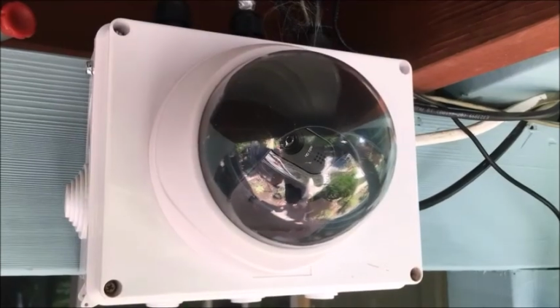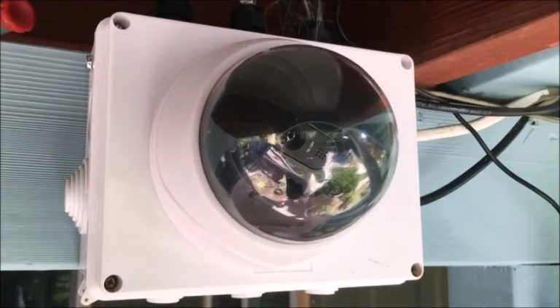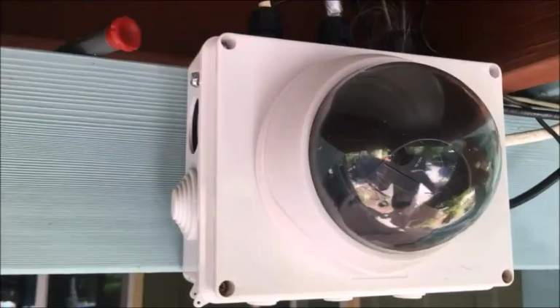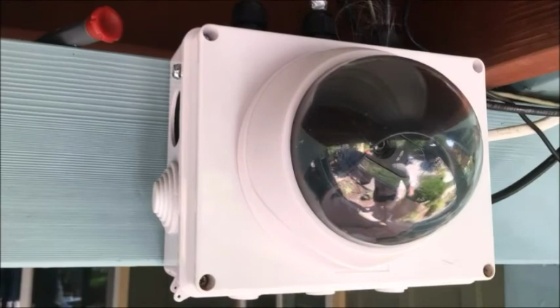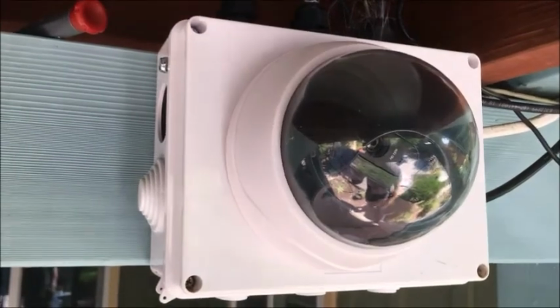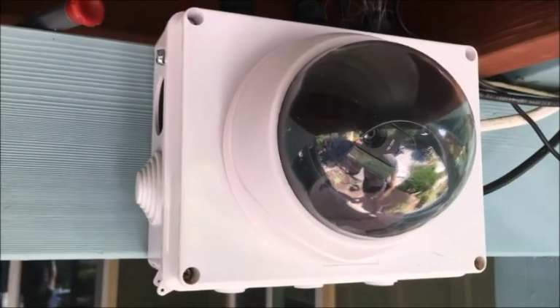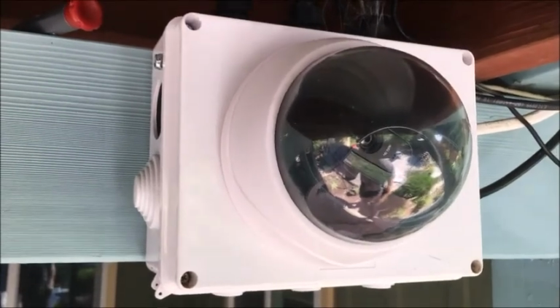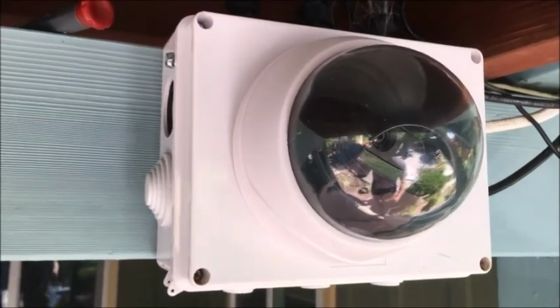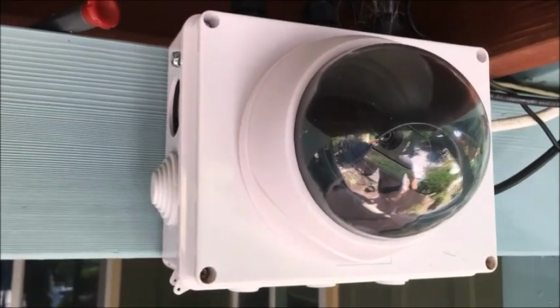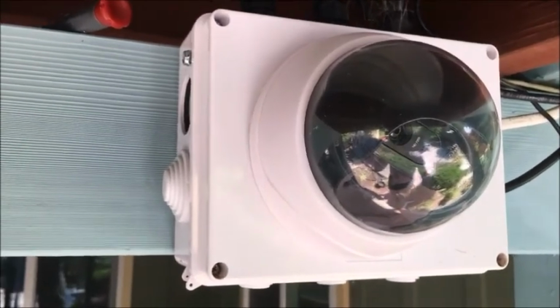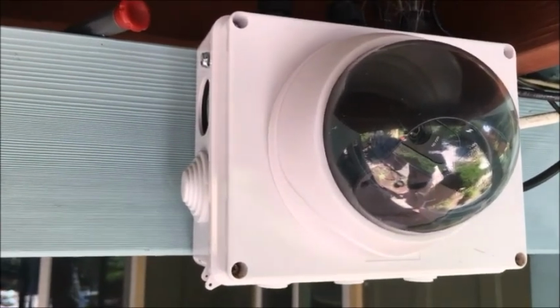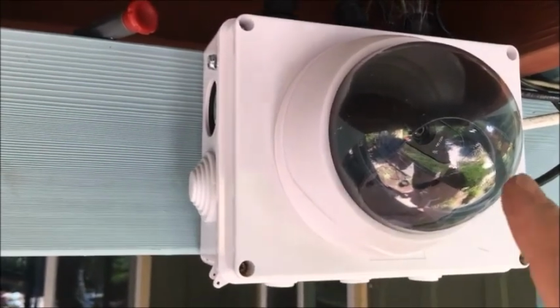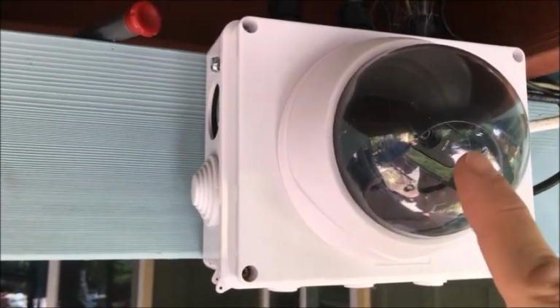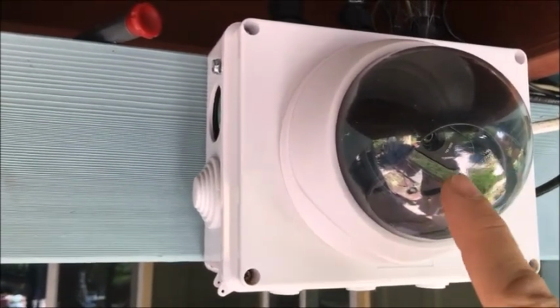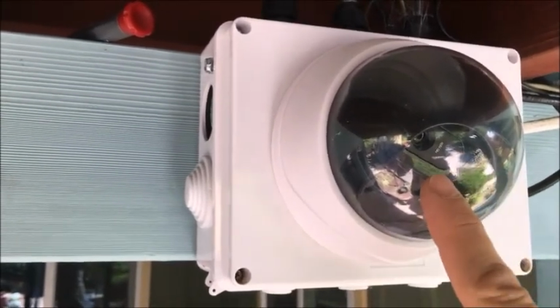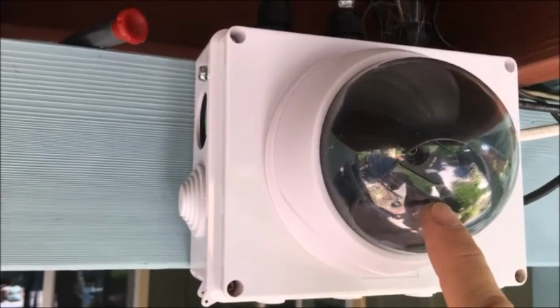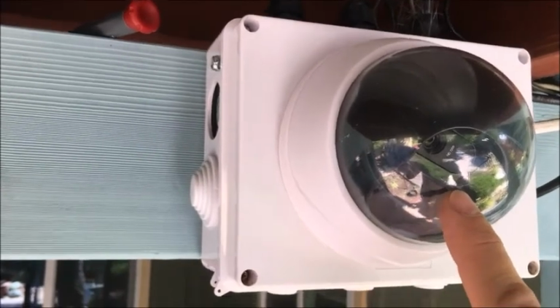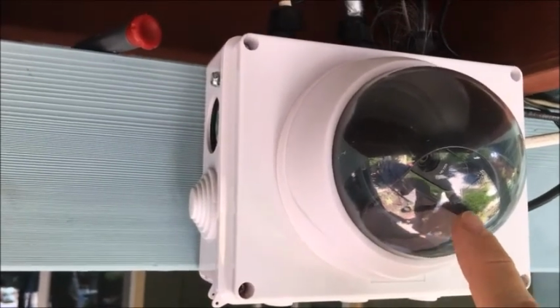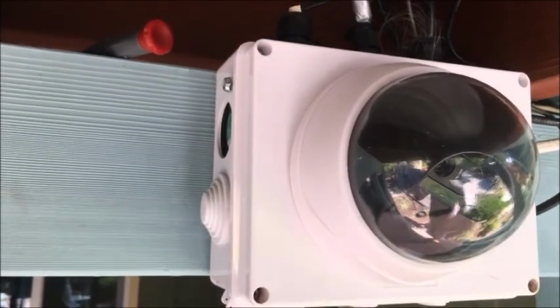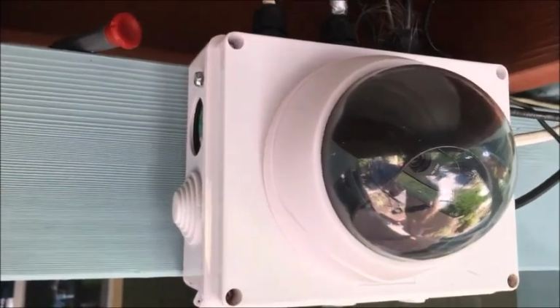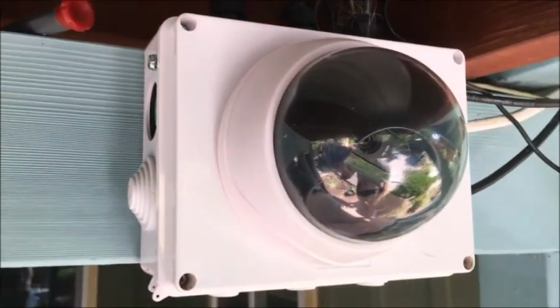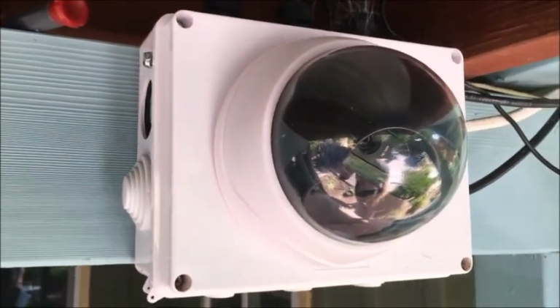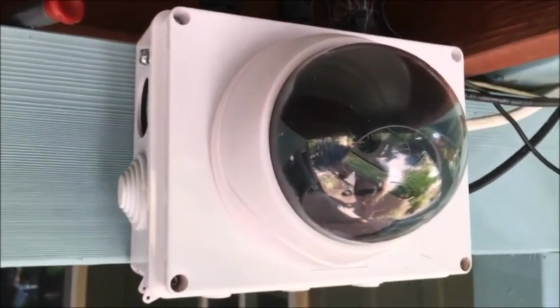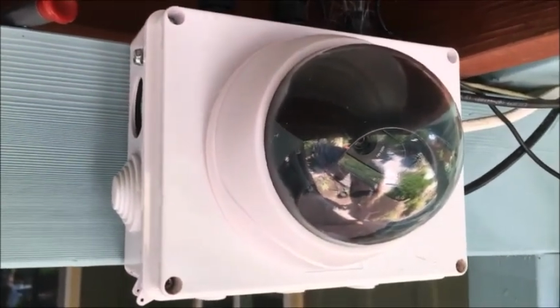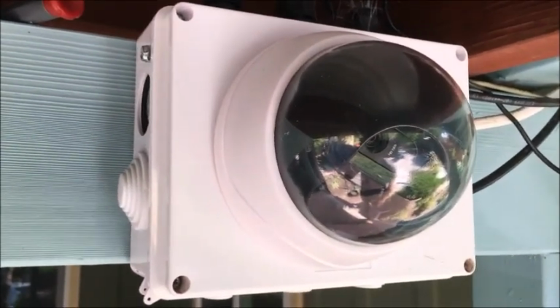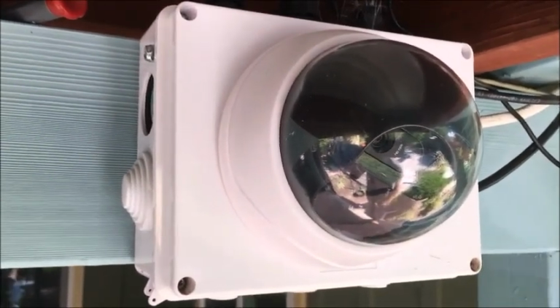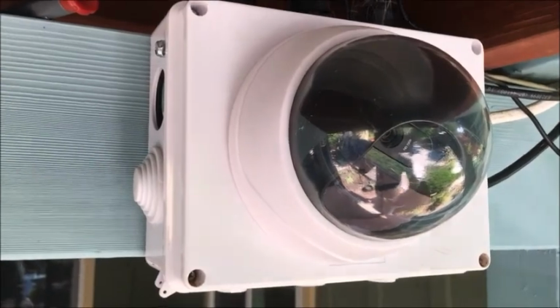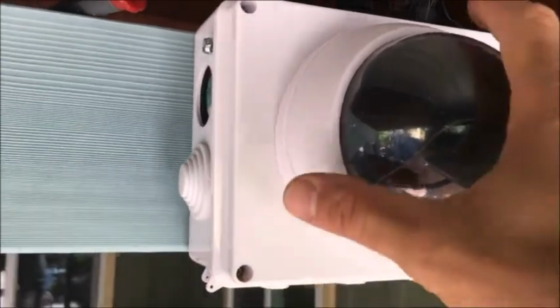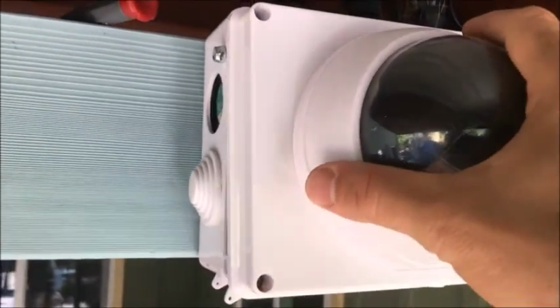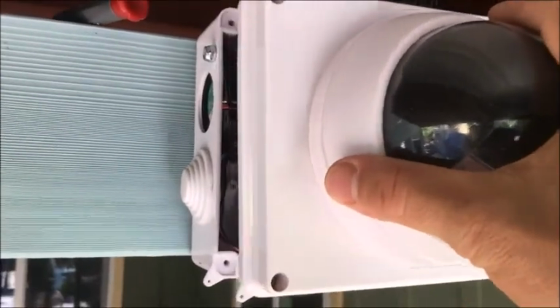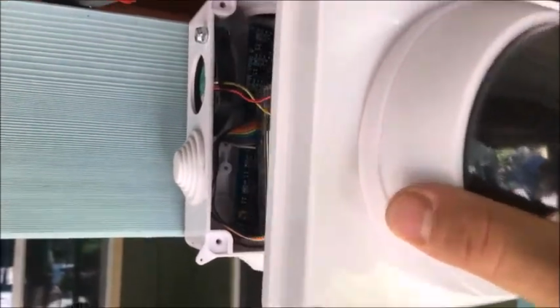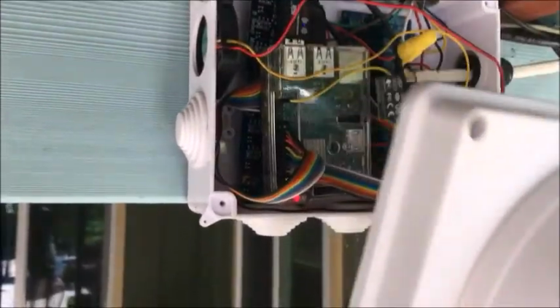Hi, this is the control box for the watering system, for the sprinkler system. You can see additionally there is also a camera built in, a surveillance camera. I can tell you more about that in a later post.